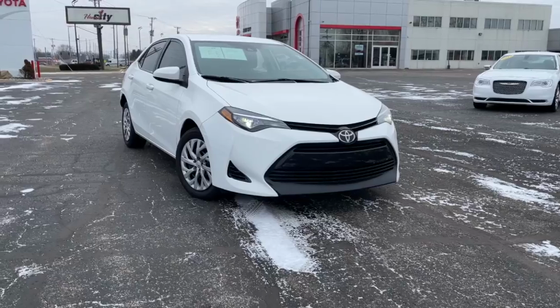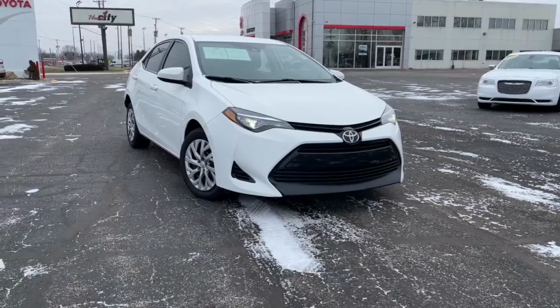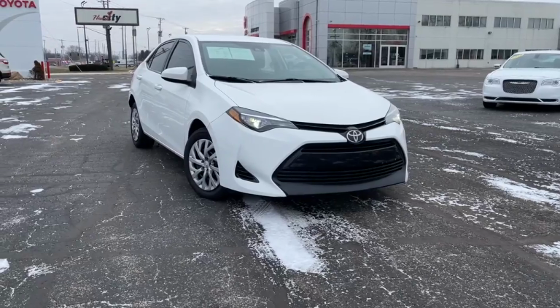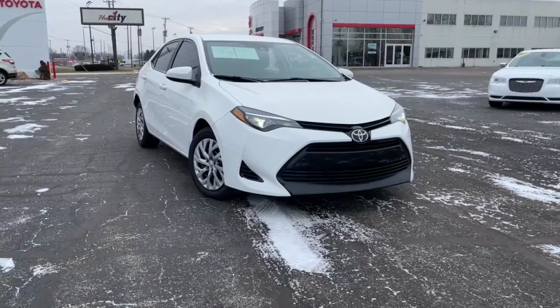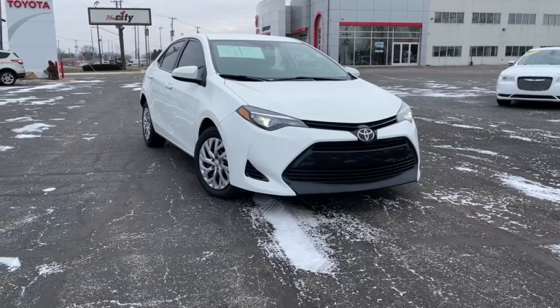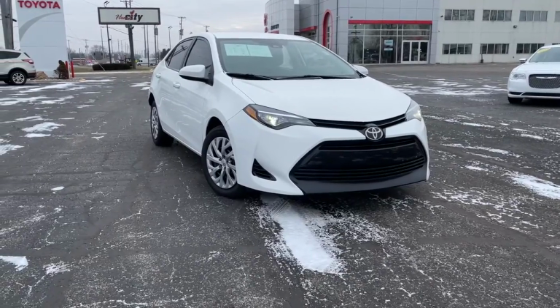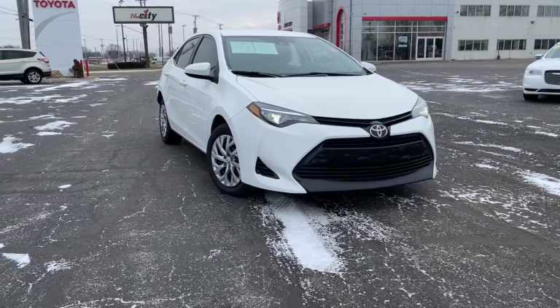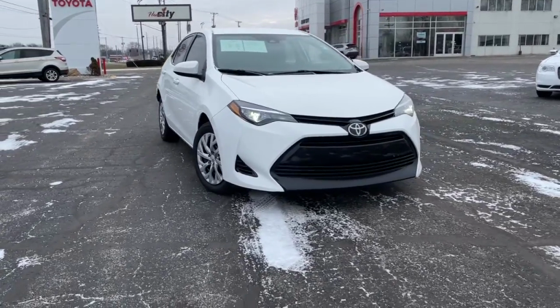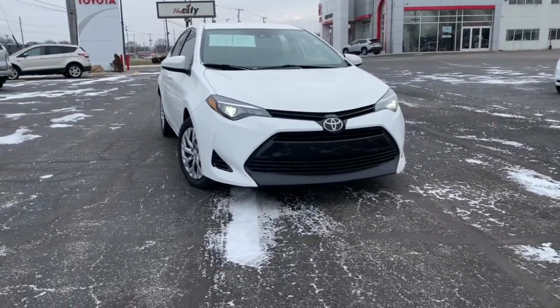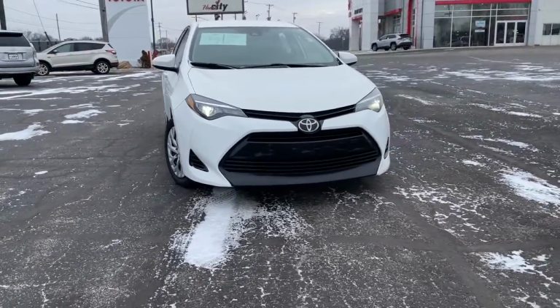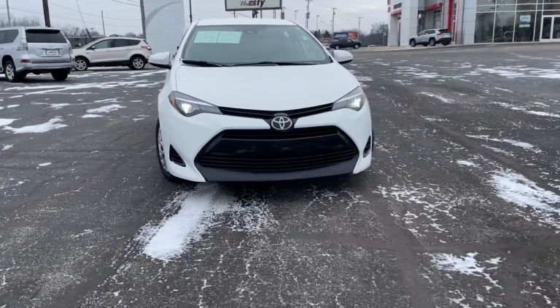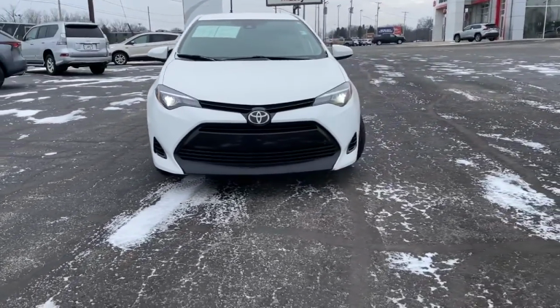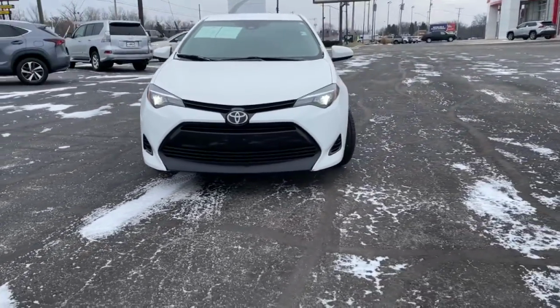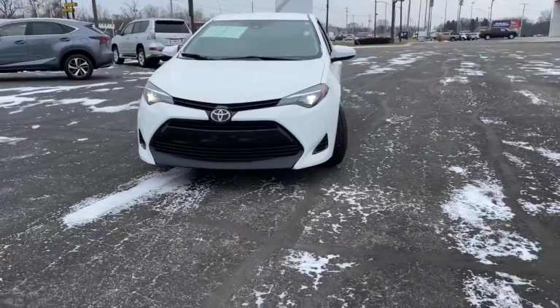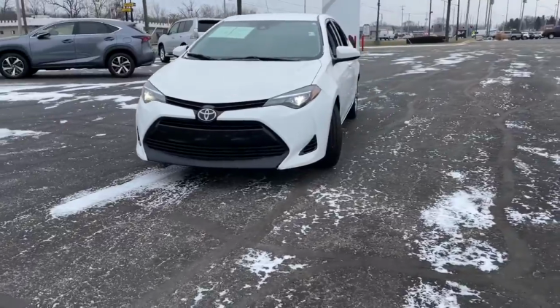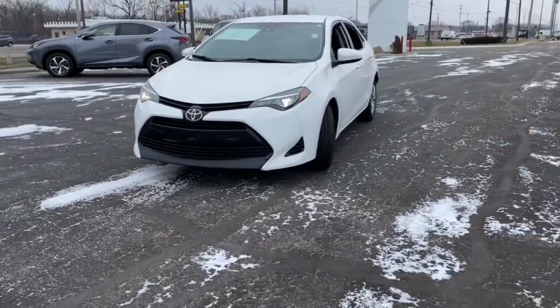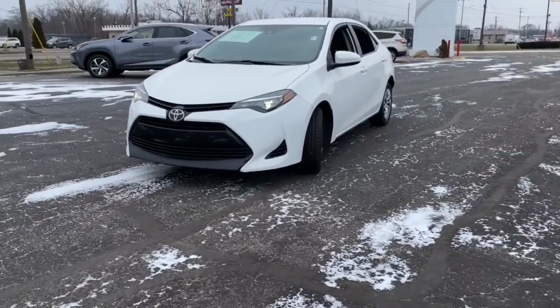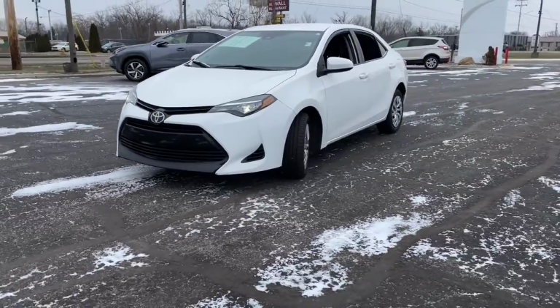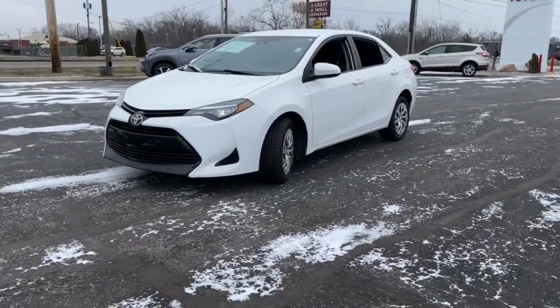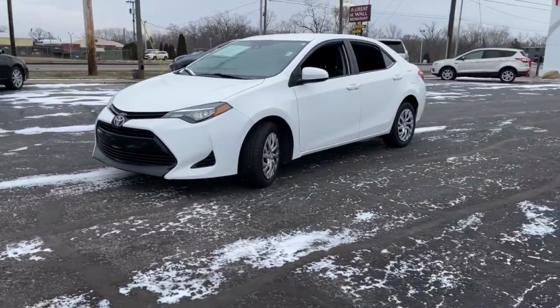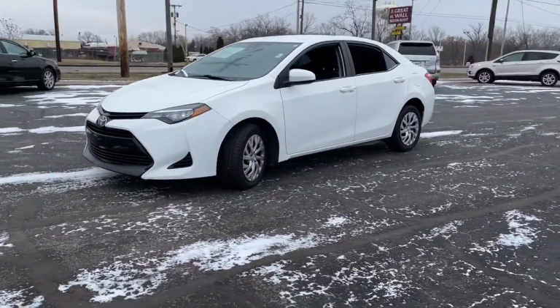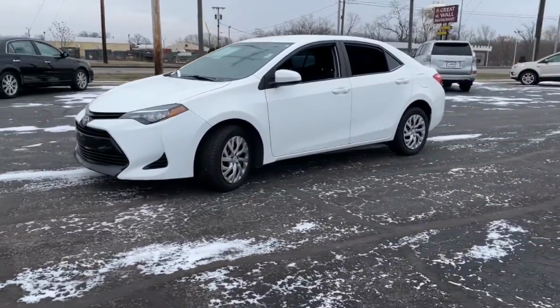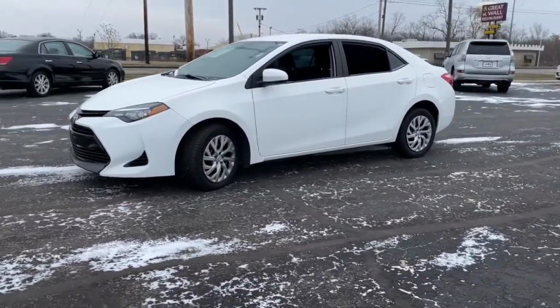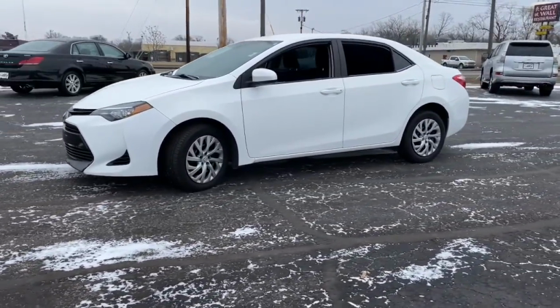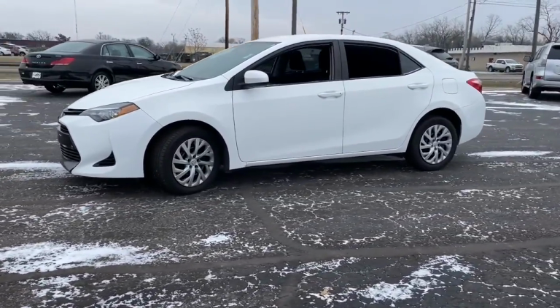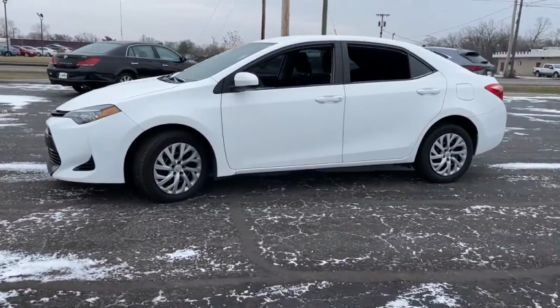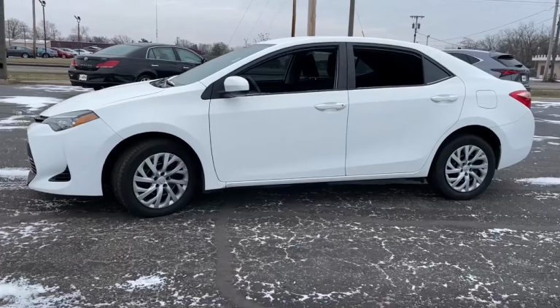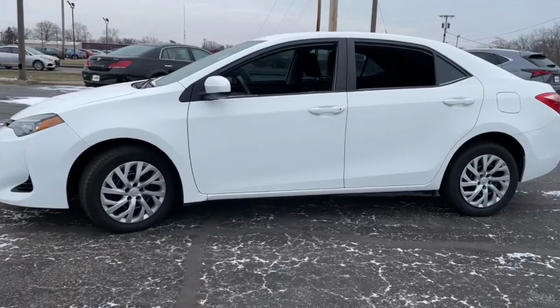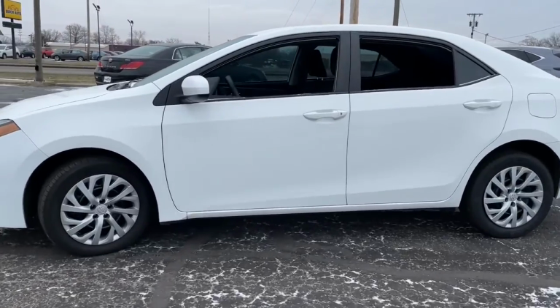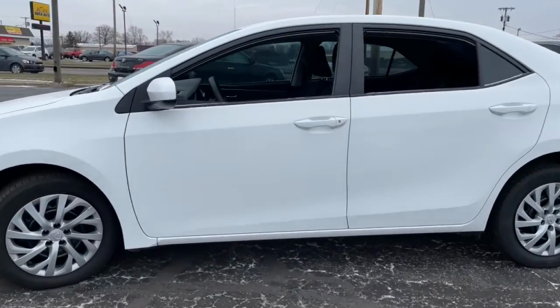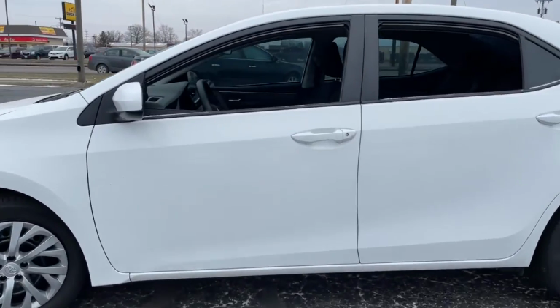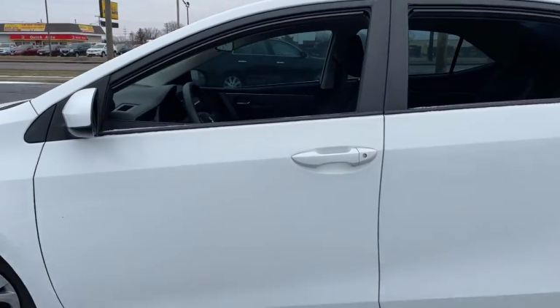Check out this 2017 Toyota Corolla. This vehicle is an outstanding buy with fewer than 90,000 miles on the odometer. Now is the perfect time to start a fresh new chapter in your traveling life.